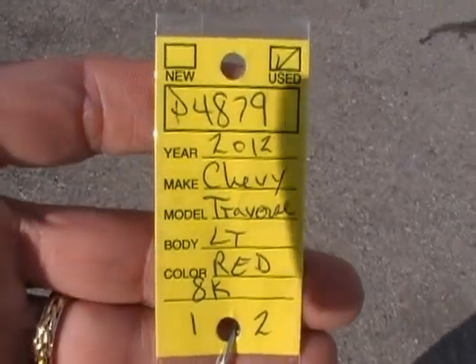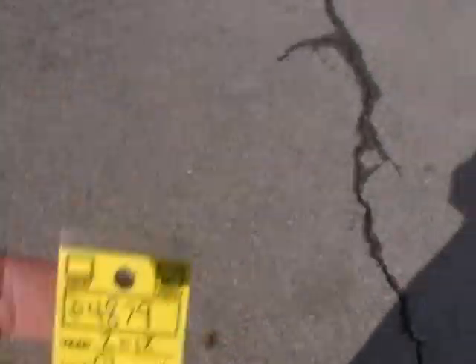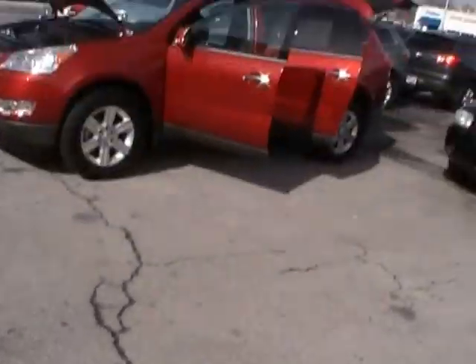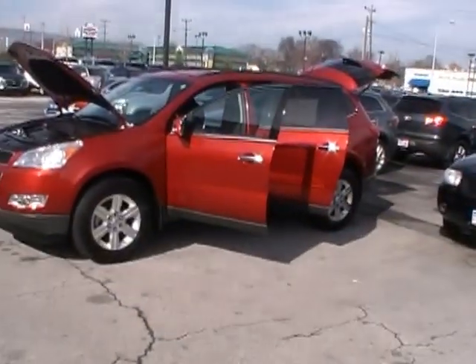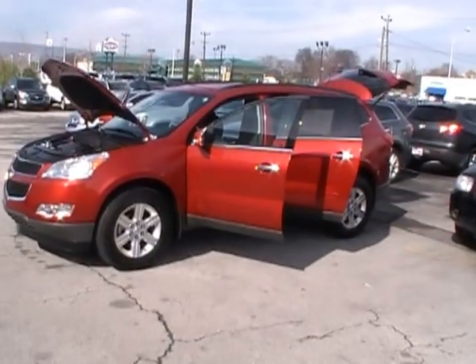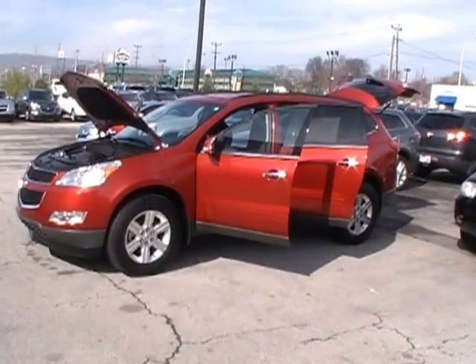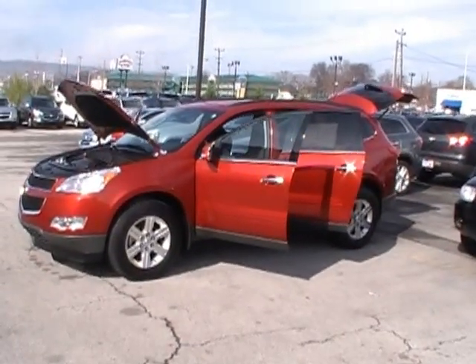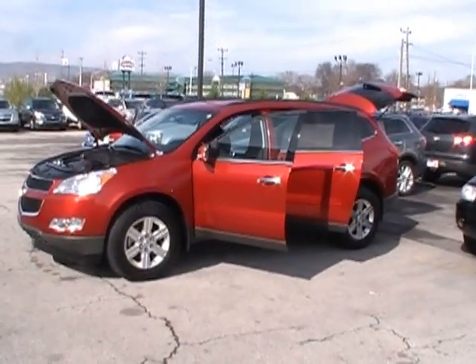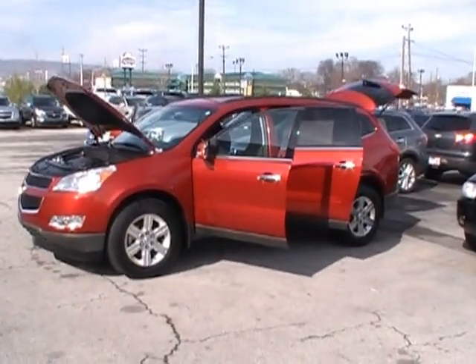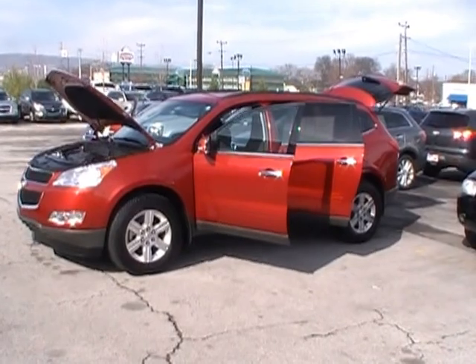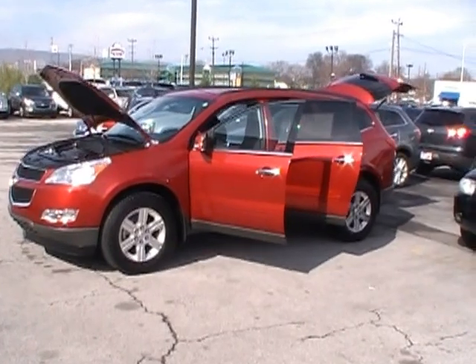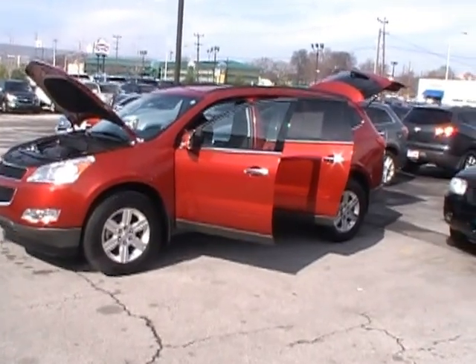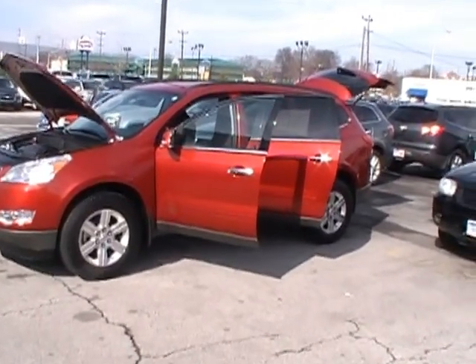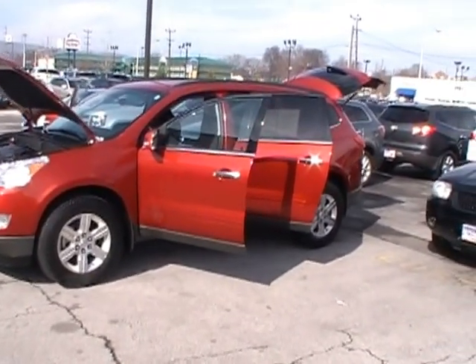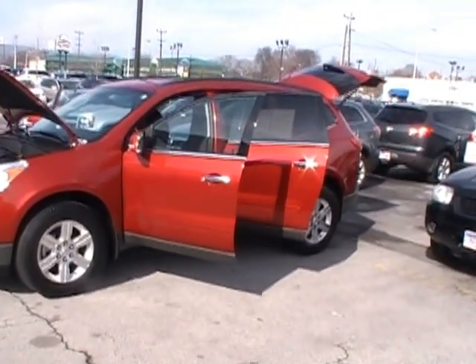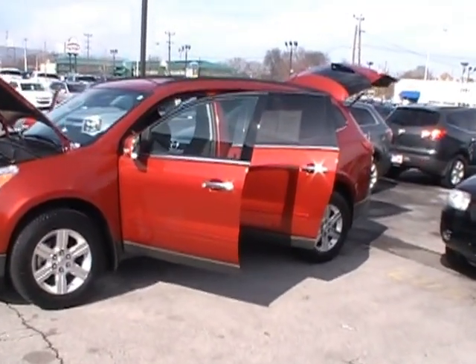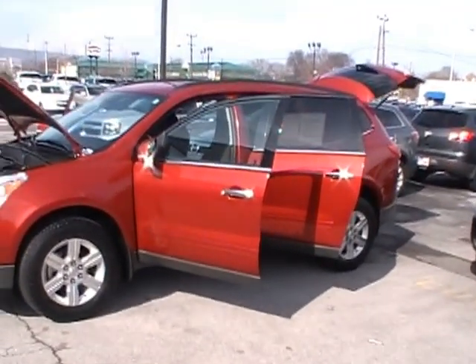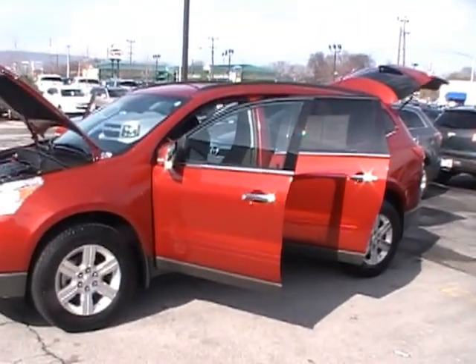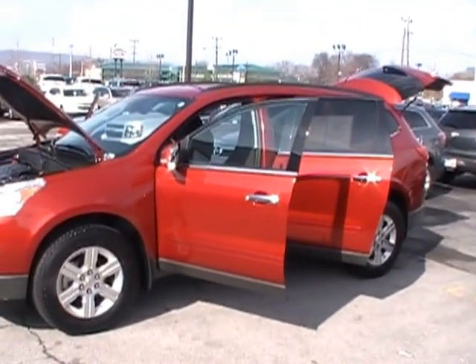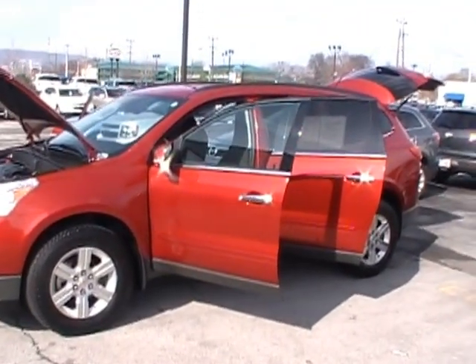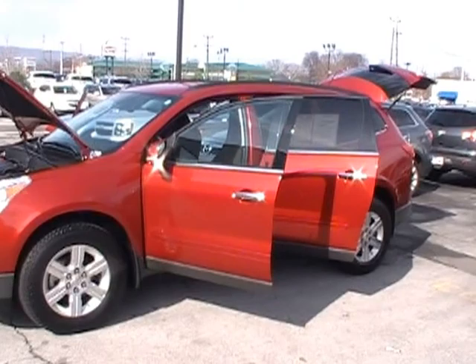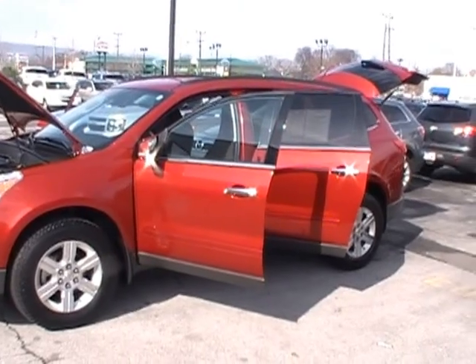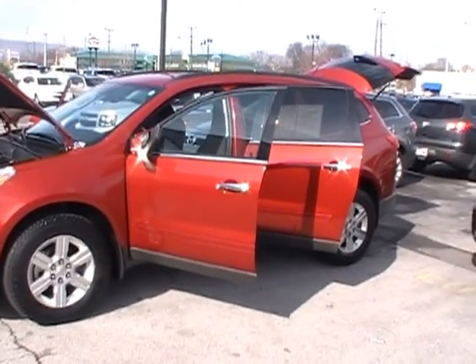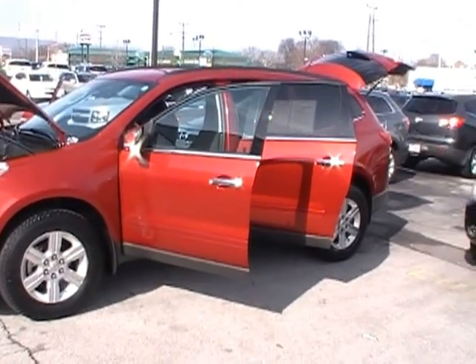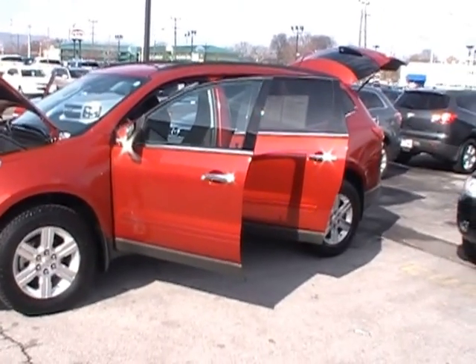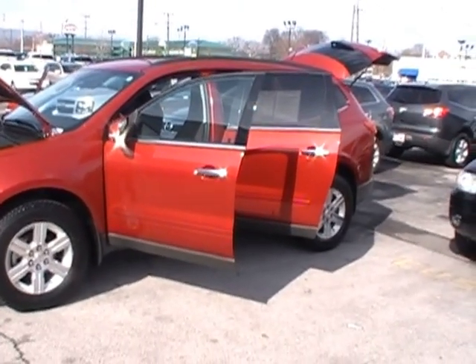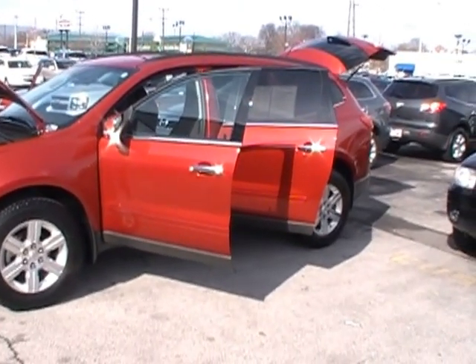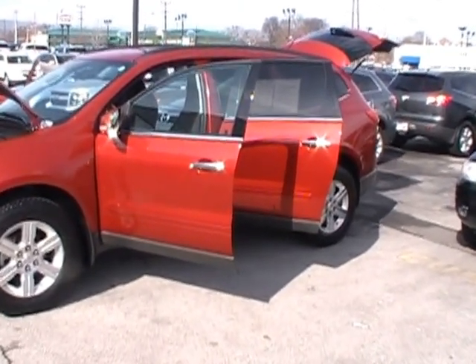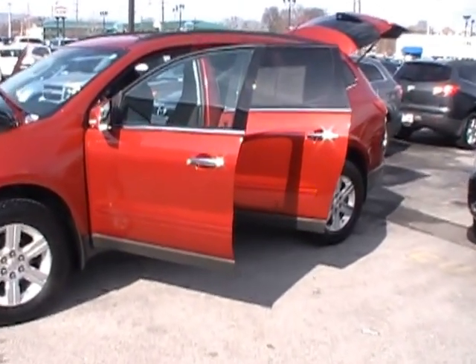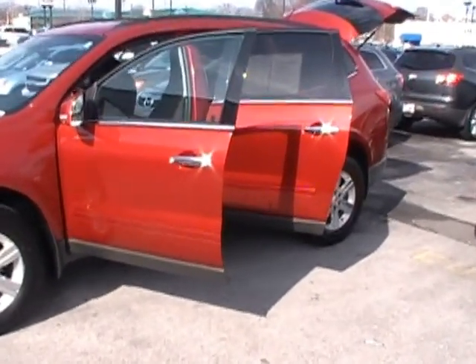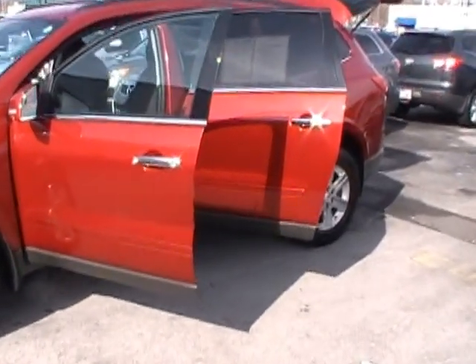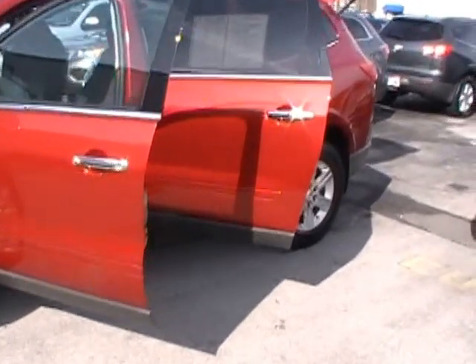Folks, here we are at Mountain View Chevrolet with another episode of Look What I Traded For — a 2012 Chevy Traverse LT. Is that not the prettiest red you've ever seen in your life? Just absolutely gorgeous! I love the Traverse.